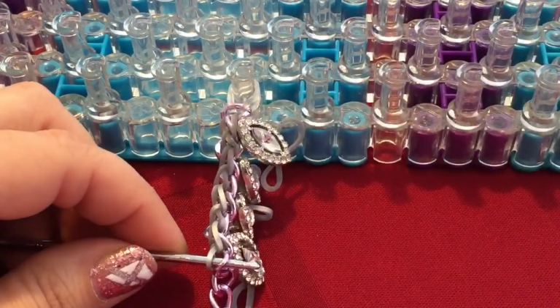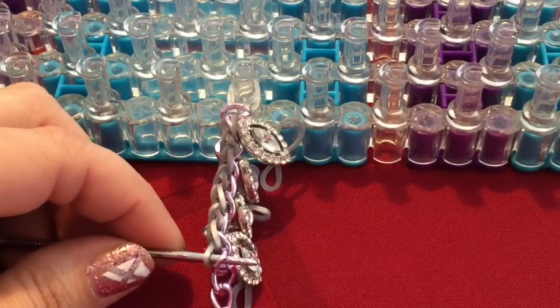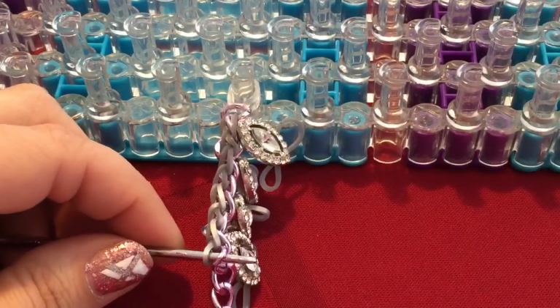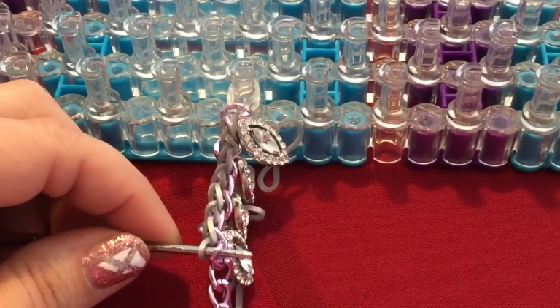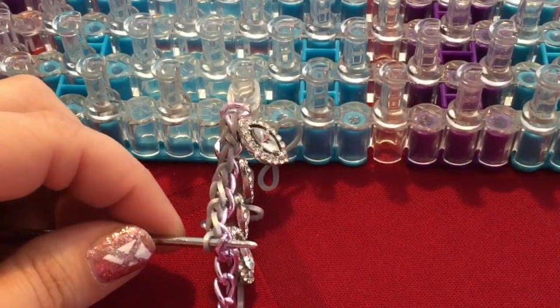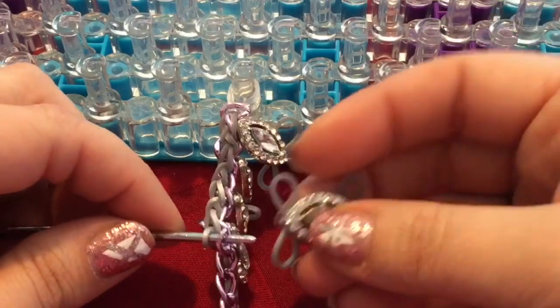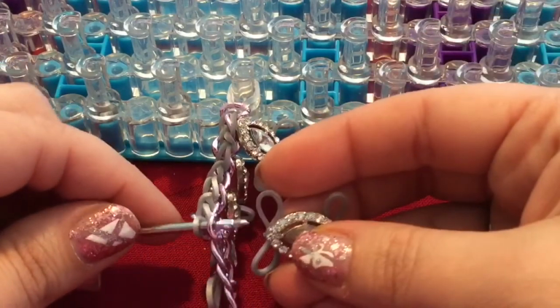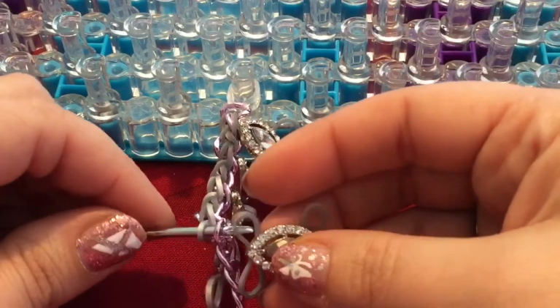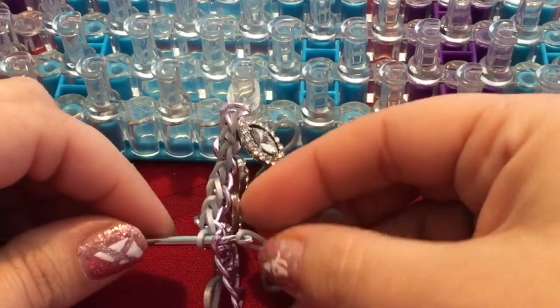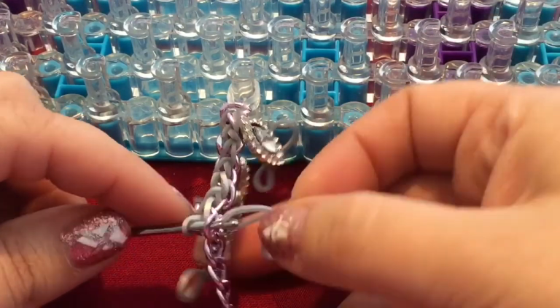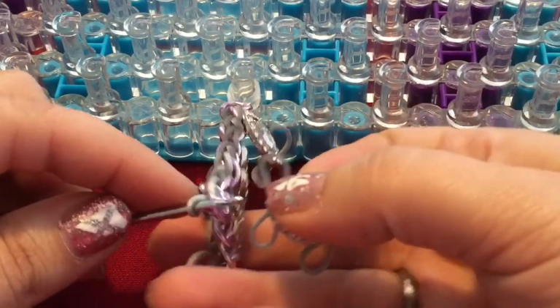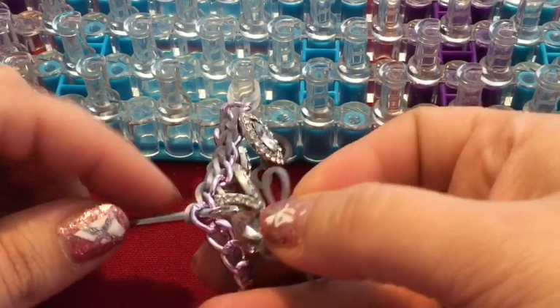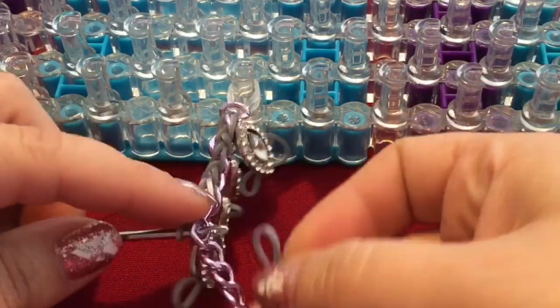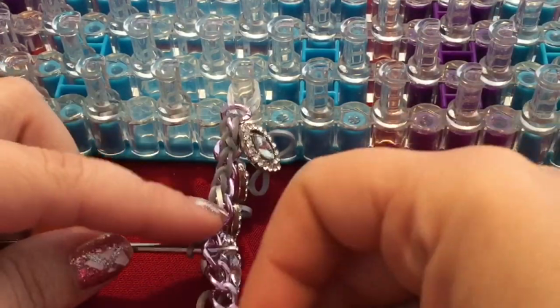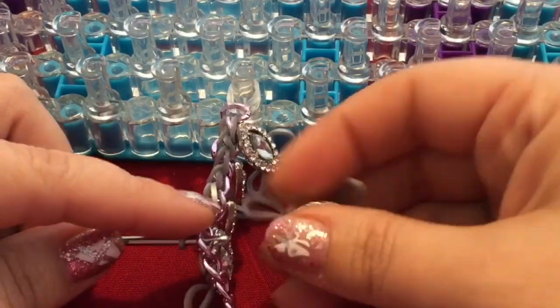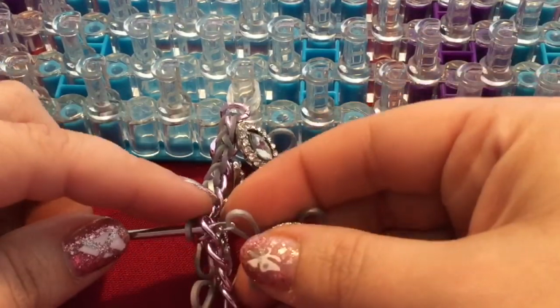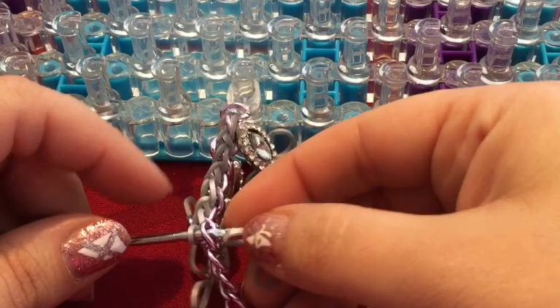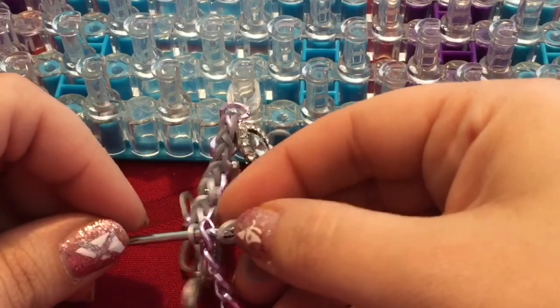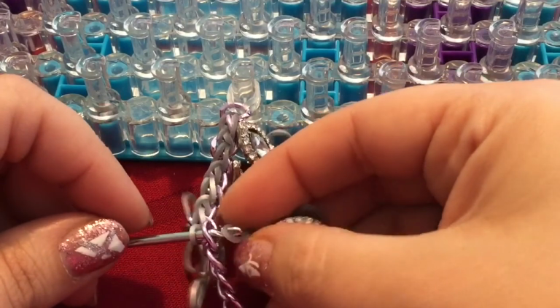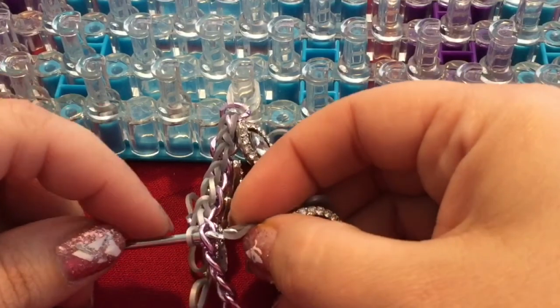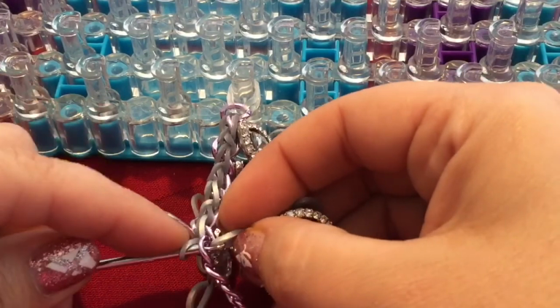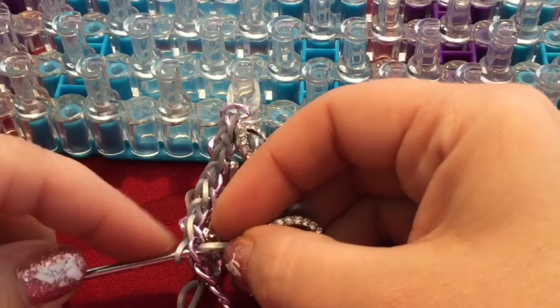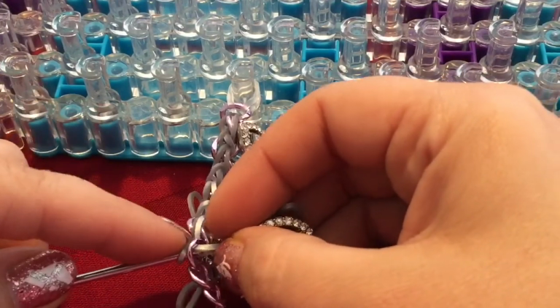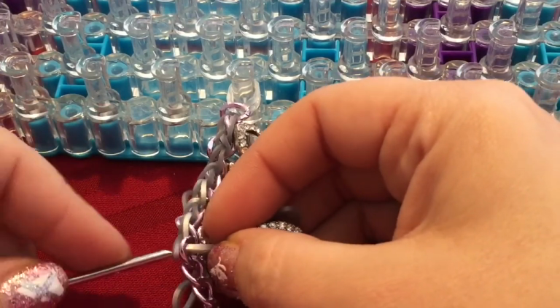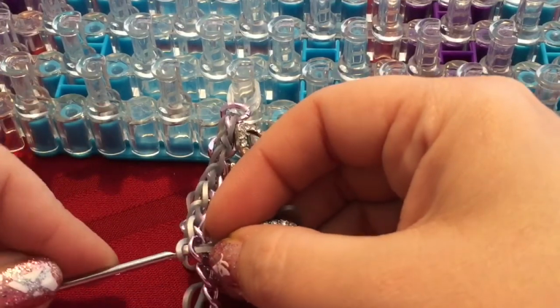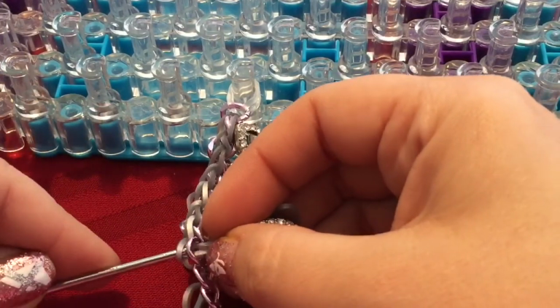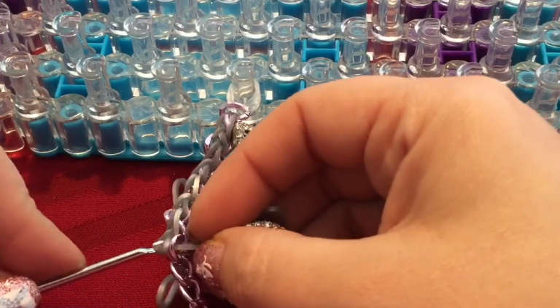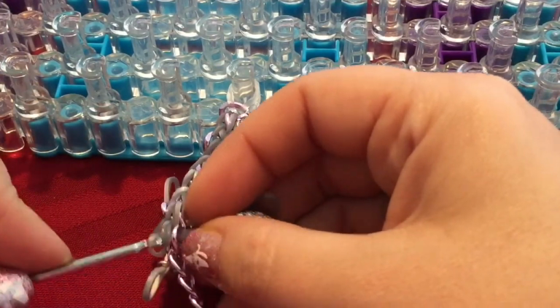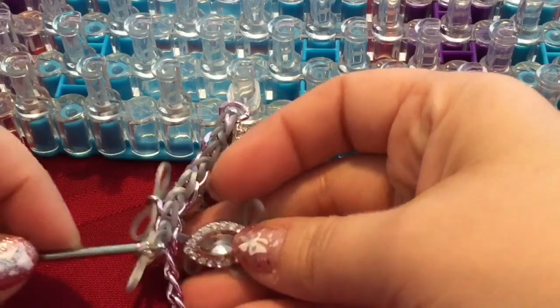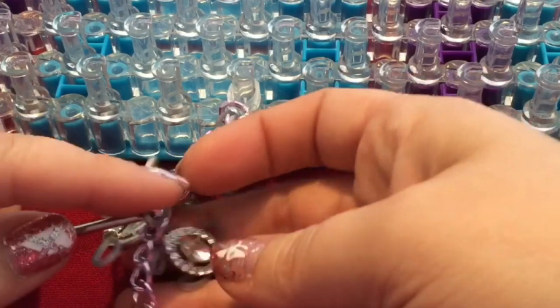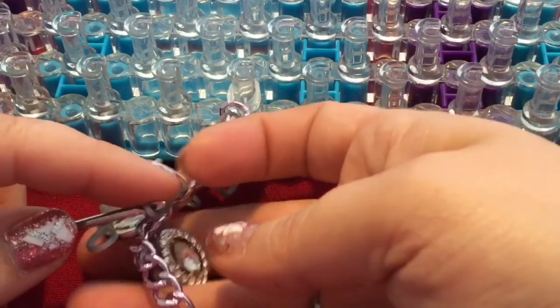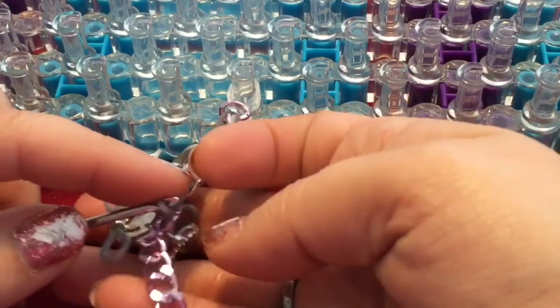I think I used about 13 beads — I think it's around 13 that worked well for my wrist size.